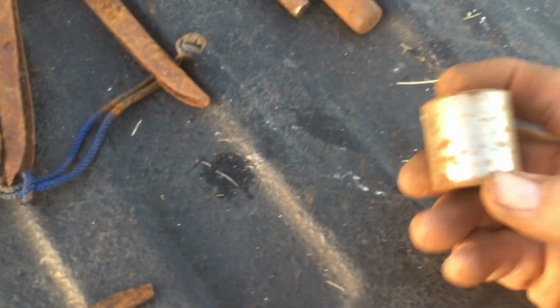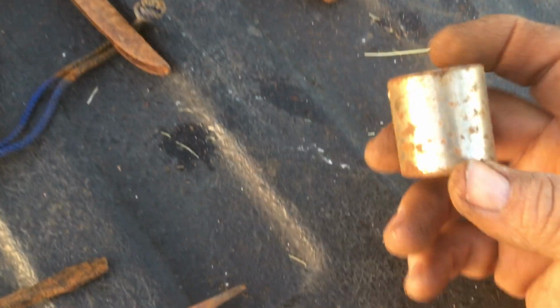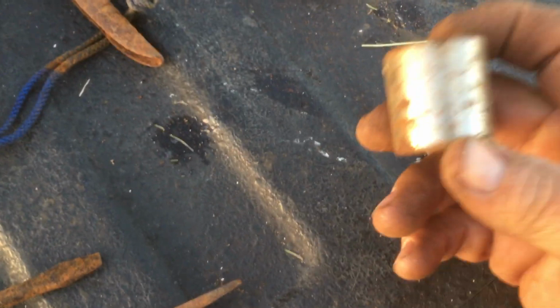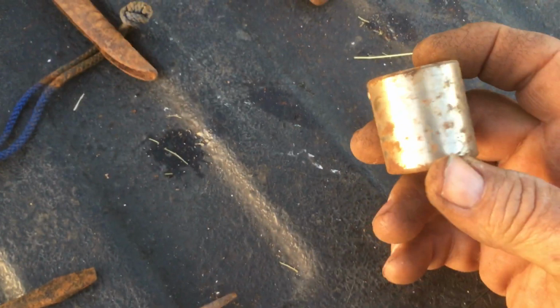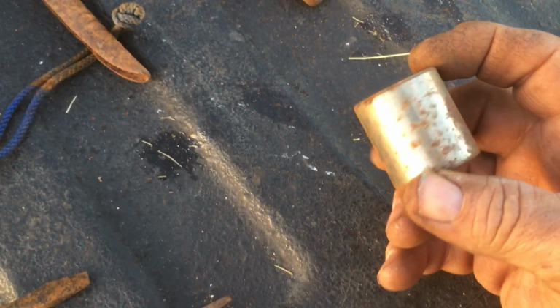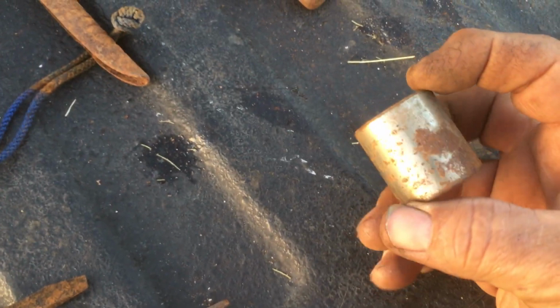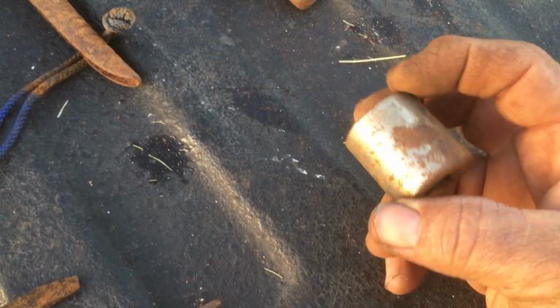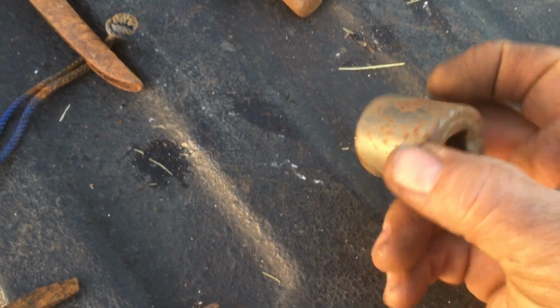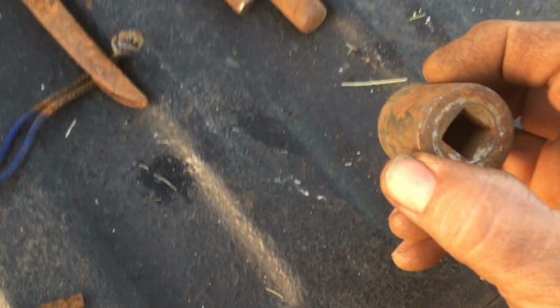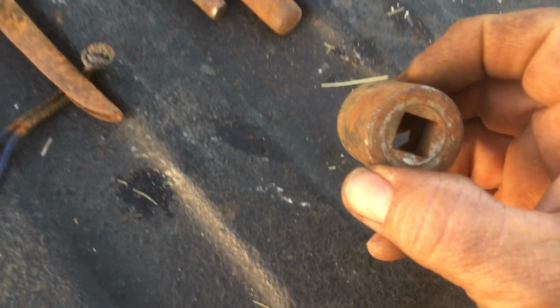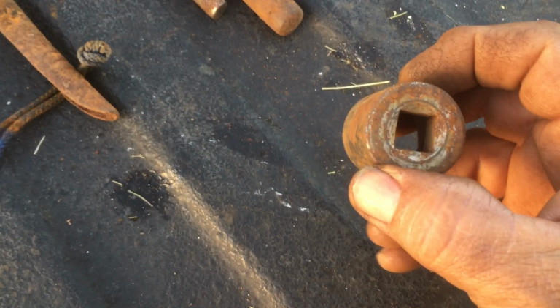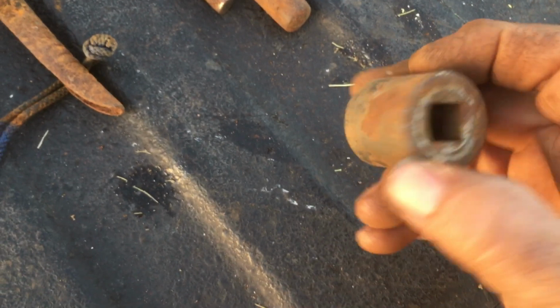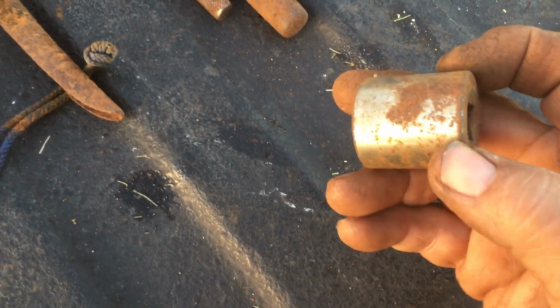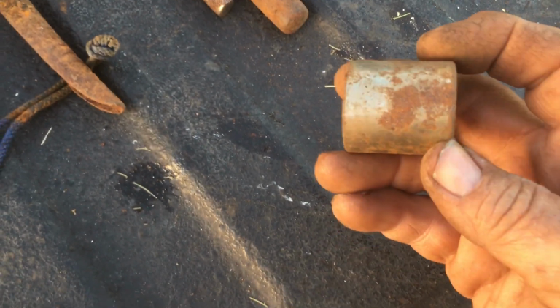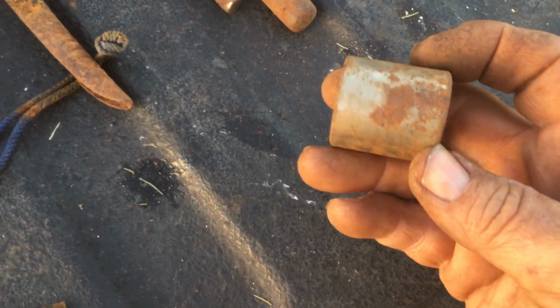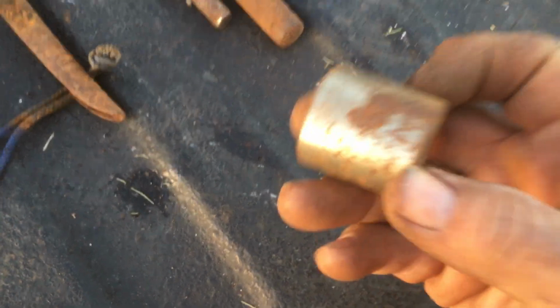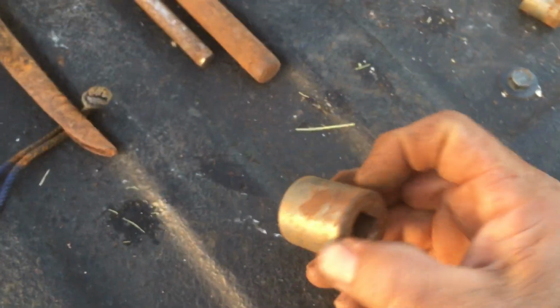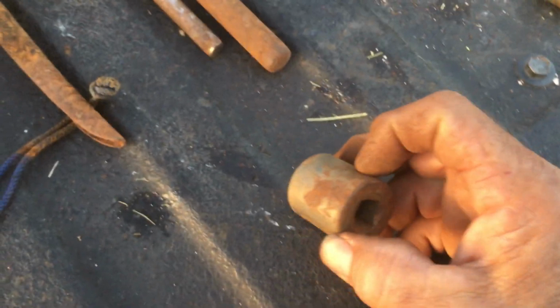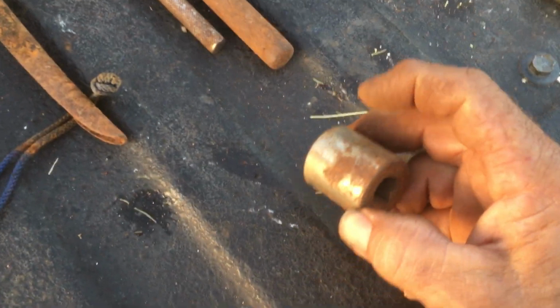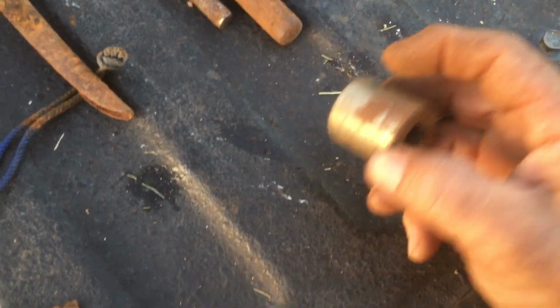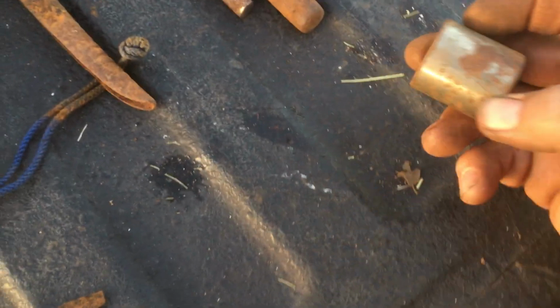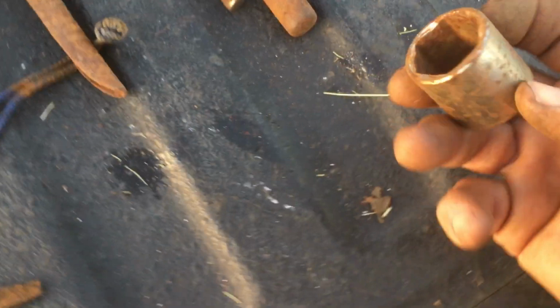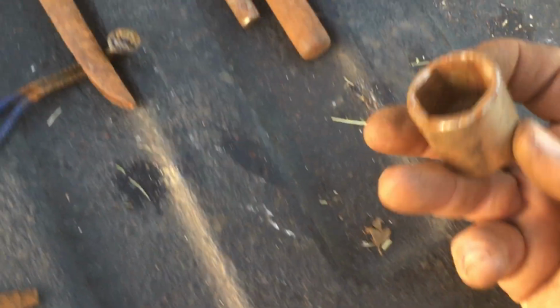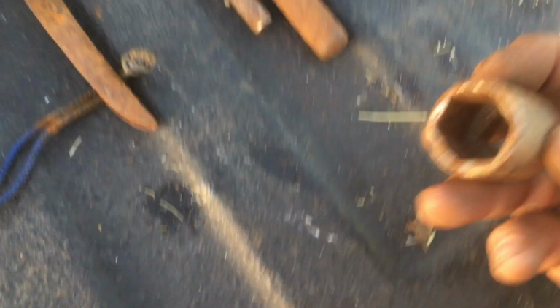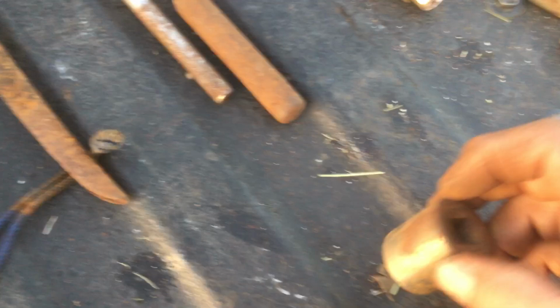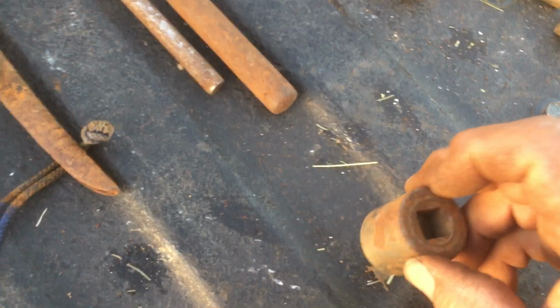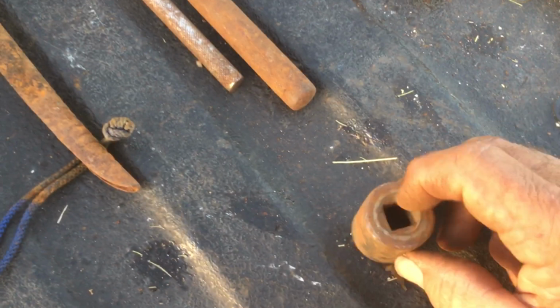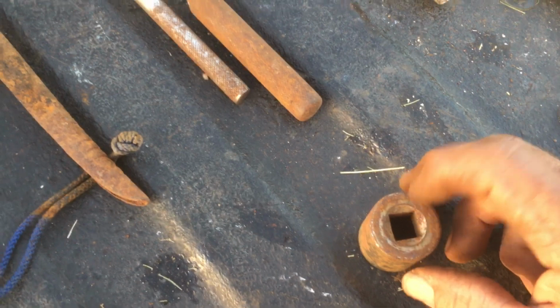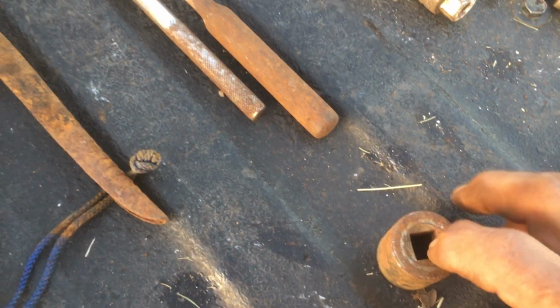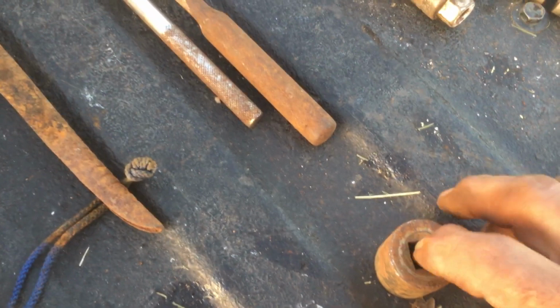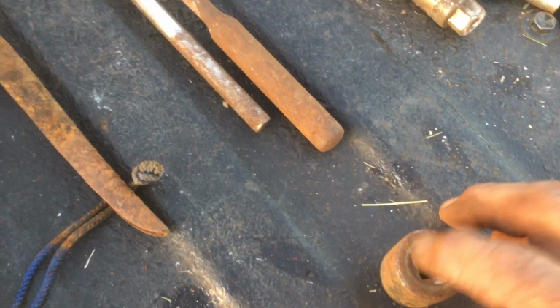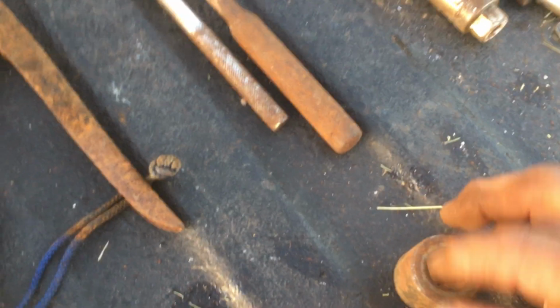Here's something interesting: there's only one half-inch socket in the whole bucket, and it's a 31/32nds. I don't have that size, so that's going to be a keeper.